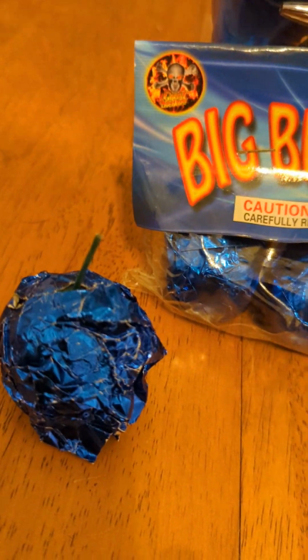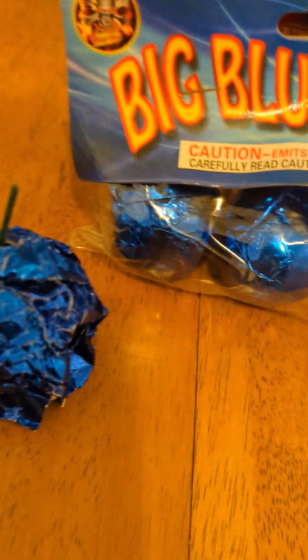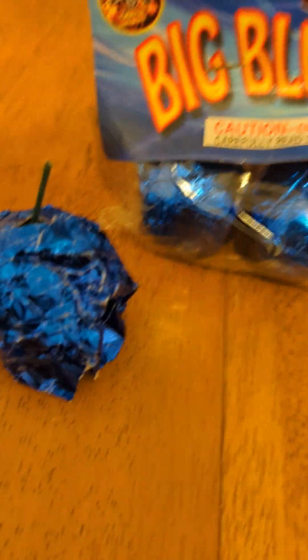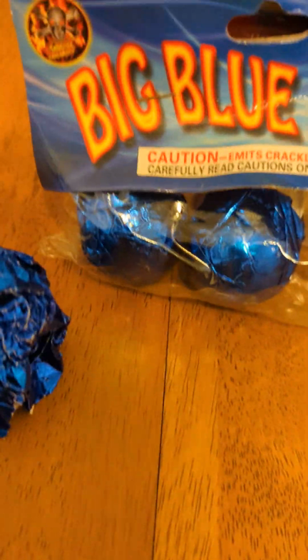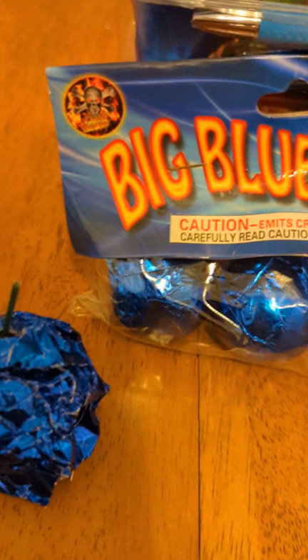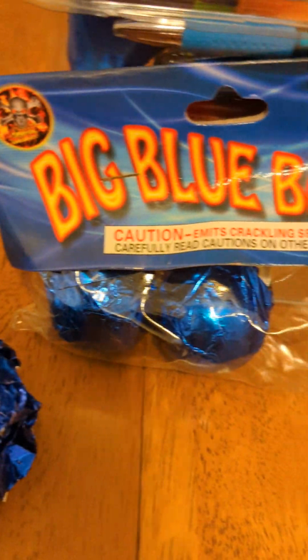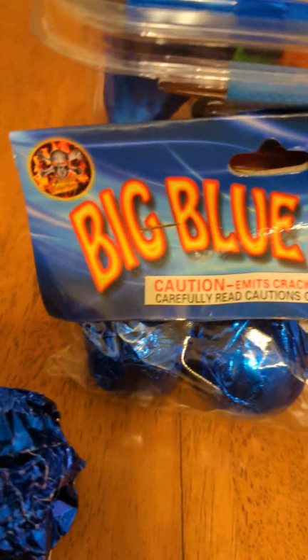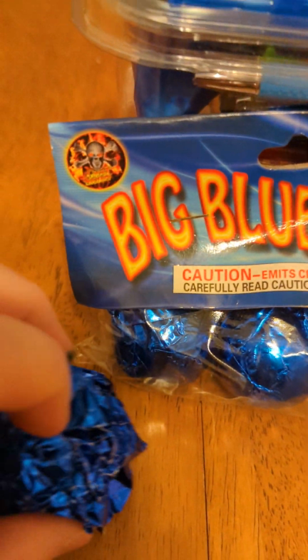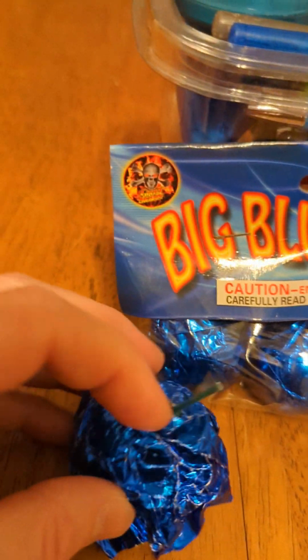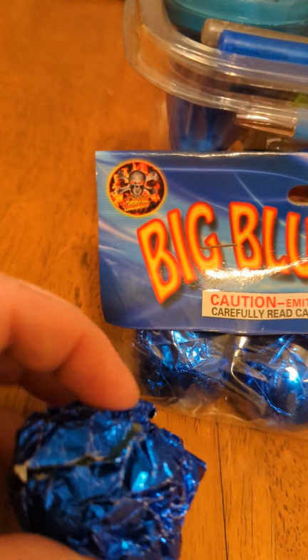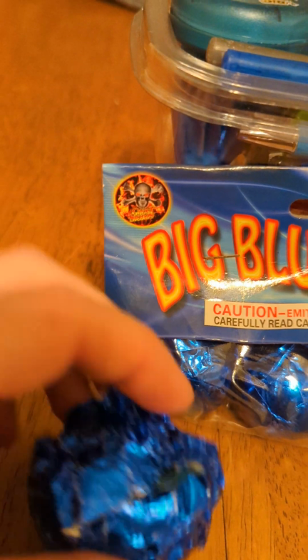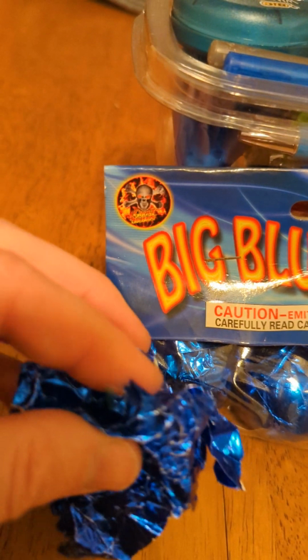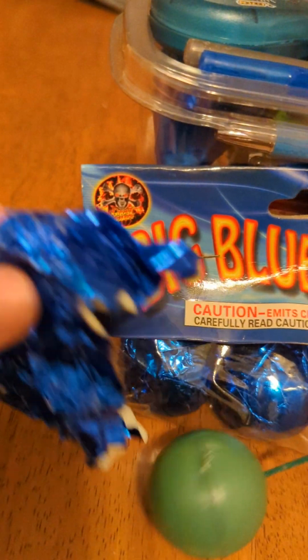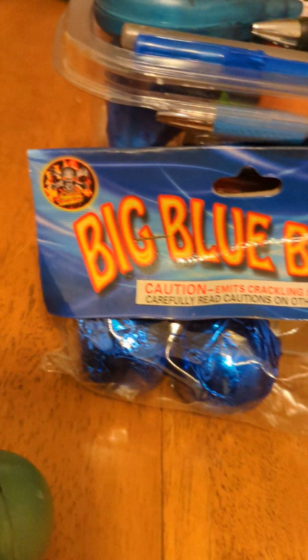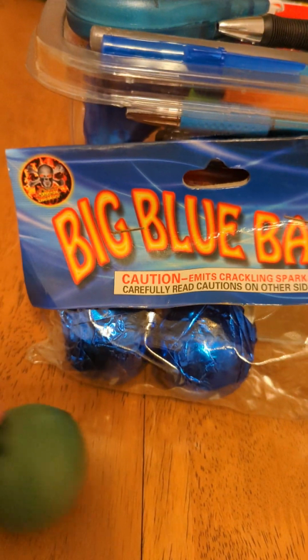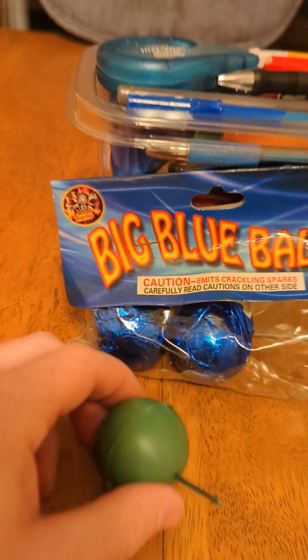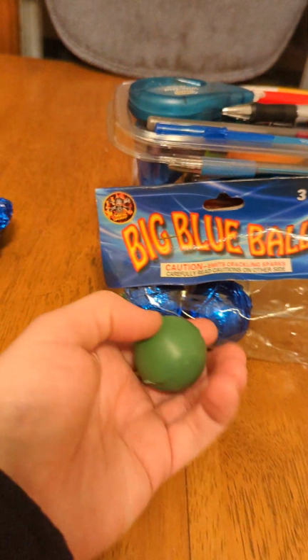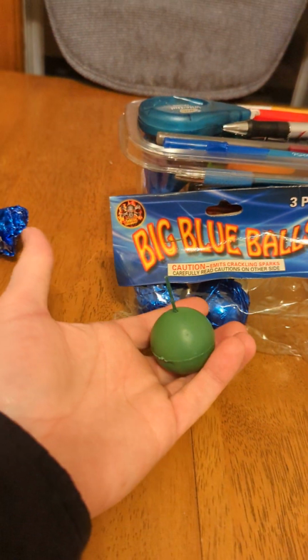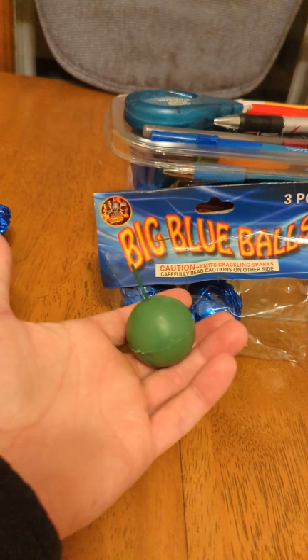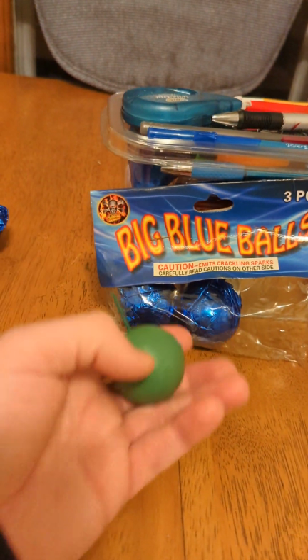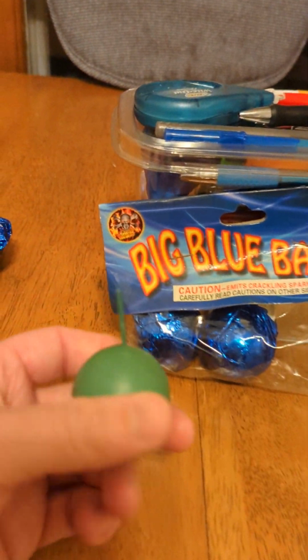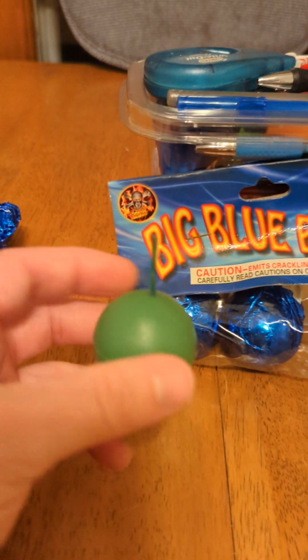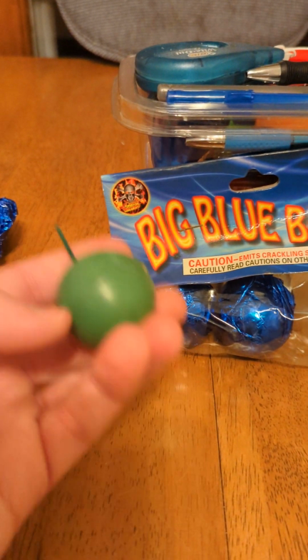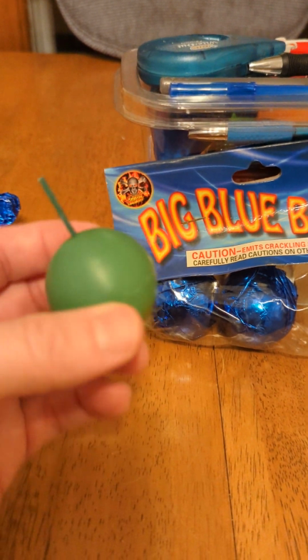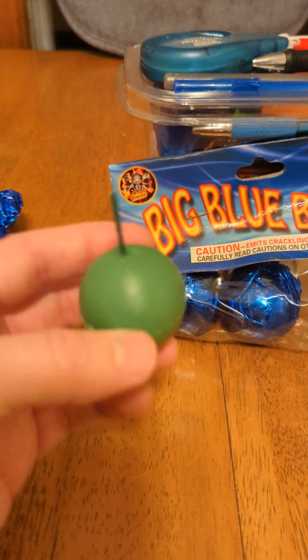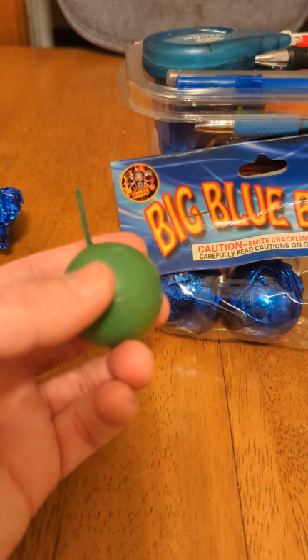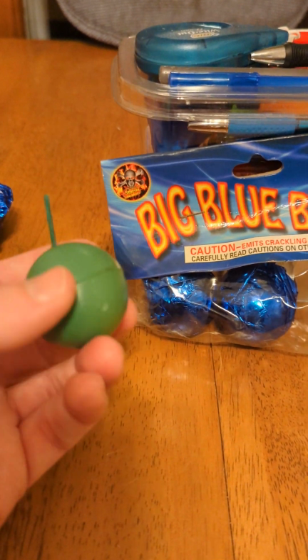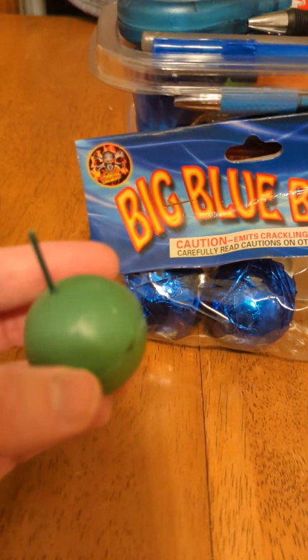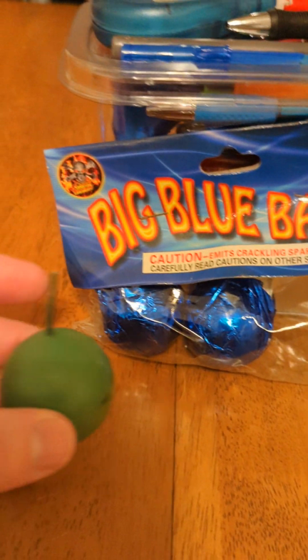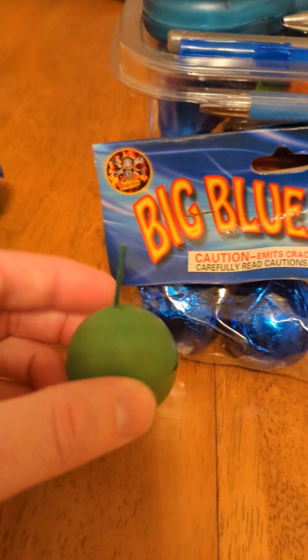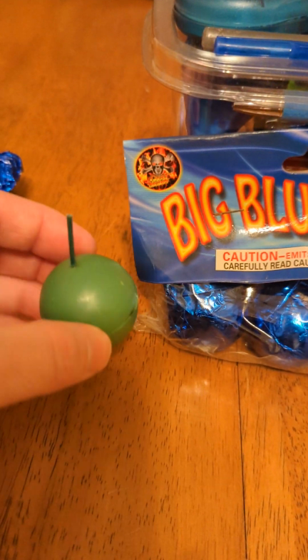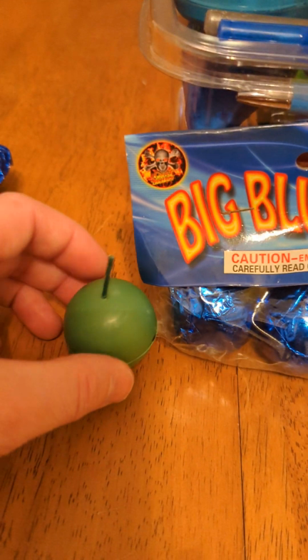So I was looking at these things and if you take the foil right off, all it is is a giant green crackling ball. It's got some really good weight. I opened it up already — it's solid. I'm not gonna open it again because it makes a mess.